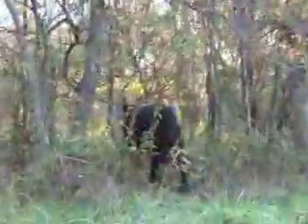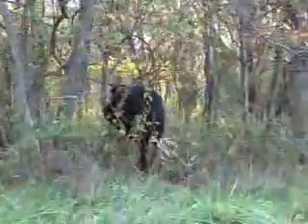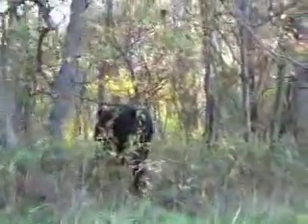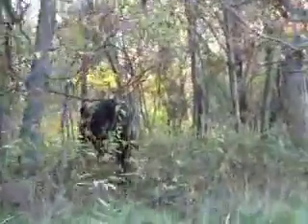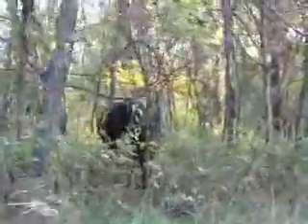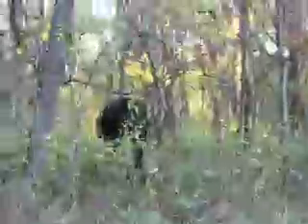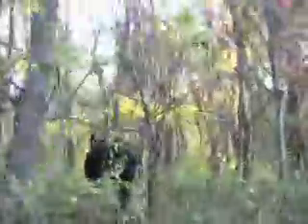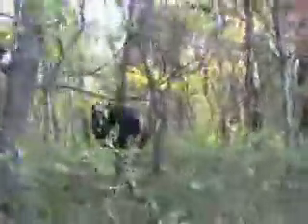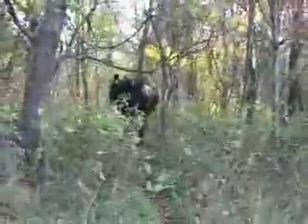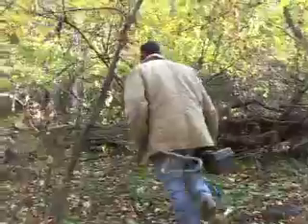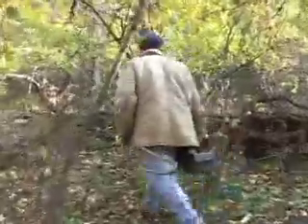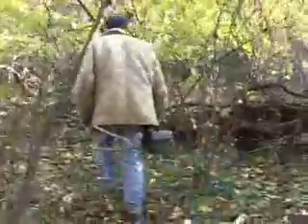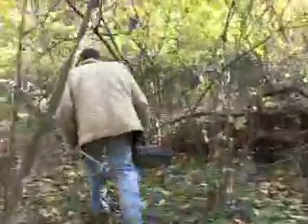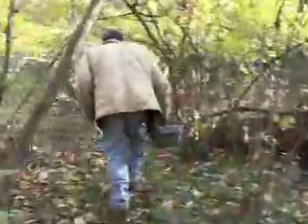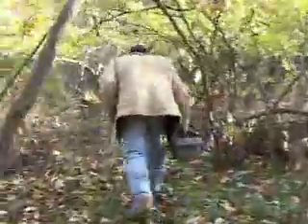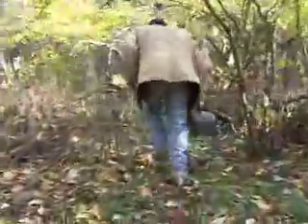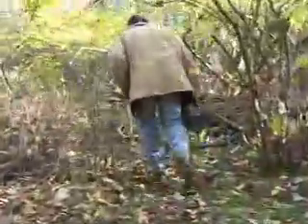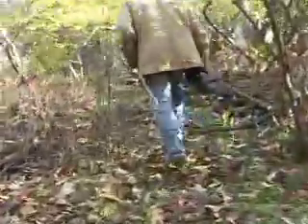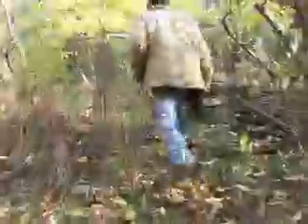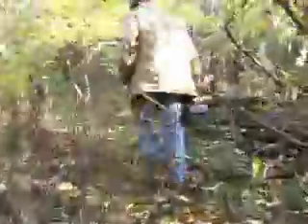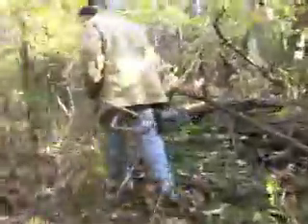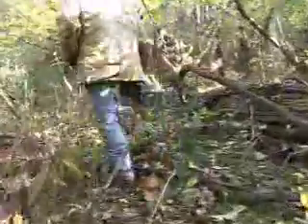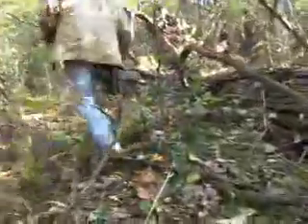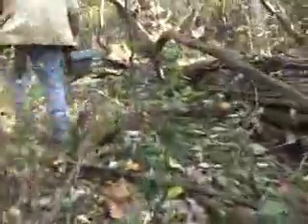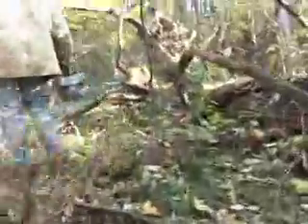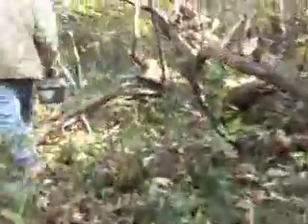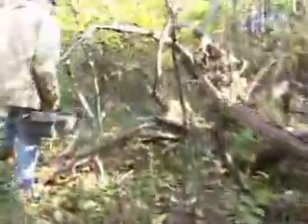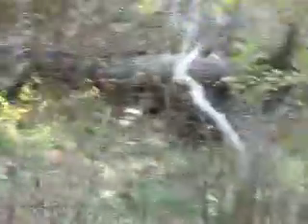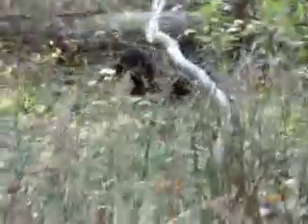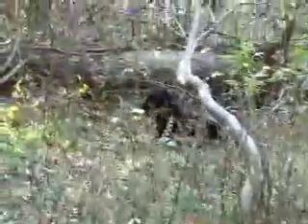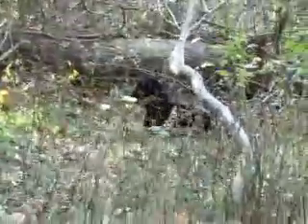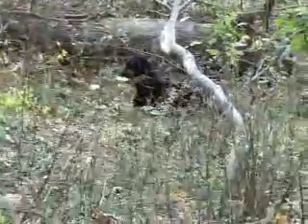Here is another cow that has hidden her calf in the woods. Today we followed the cow, and although the cow did not lead me to the exact hiding place, I was able to locate the calf.